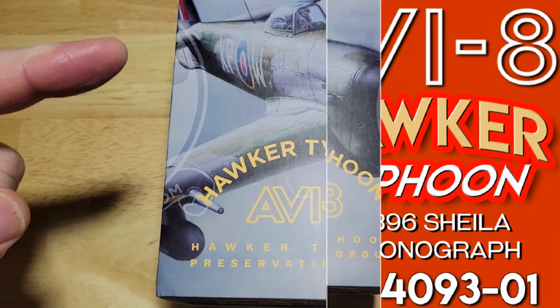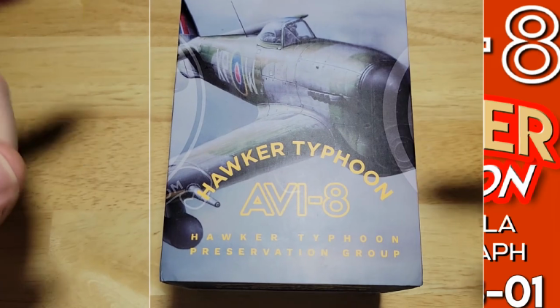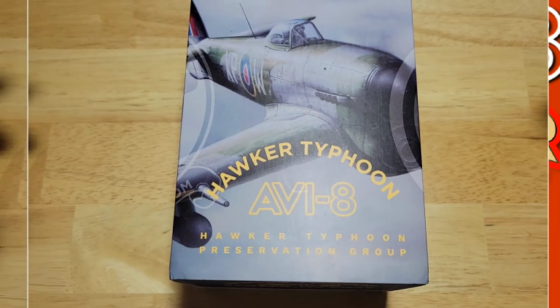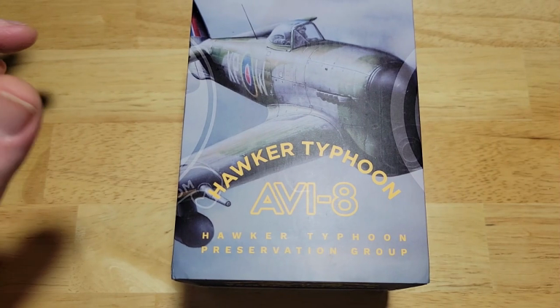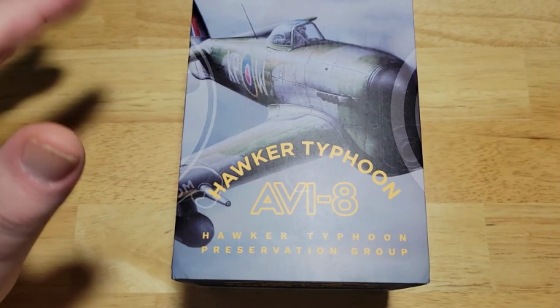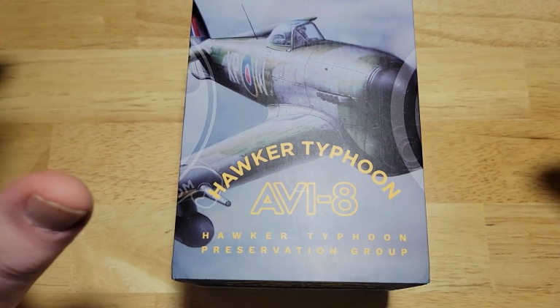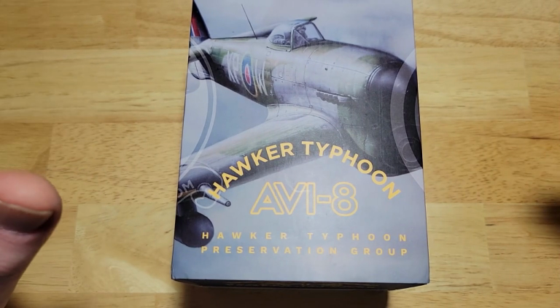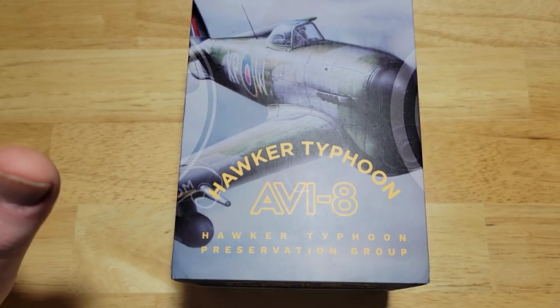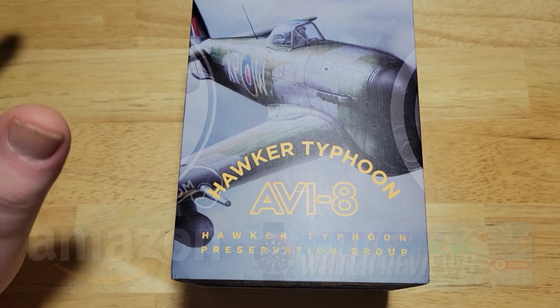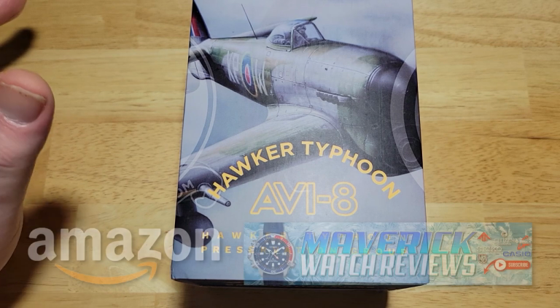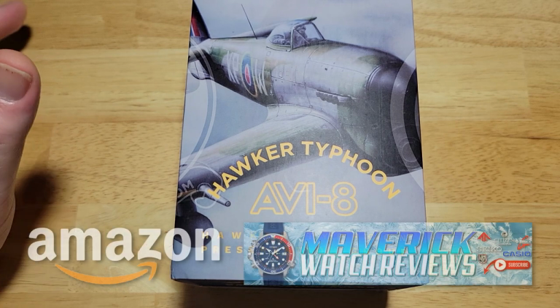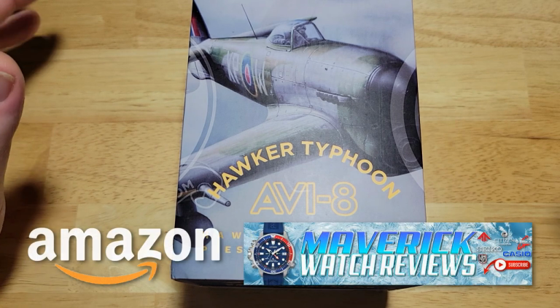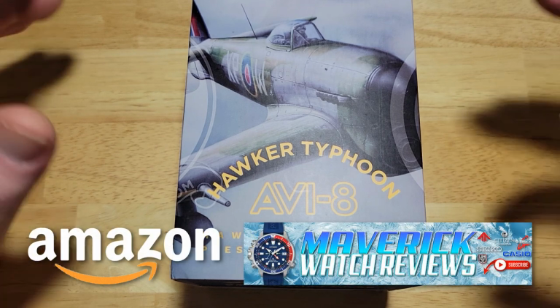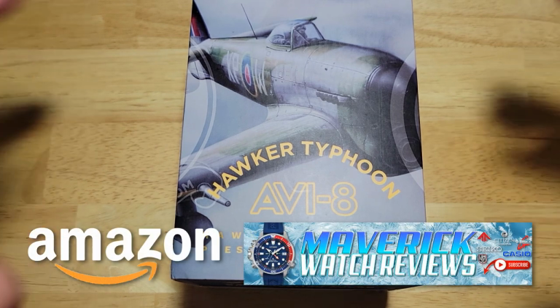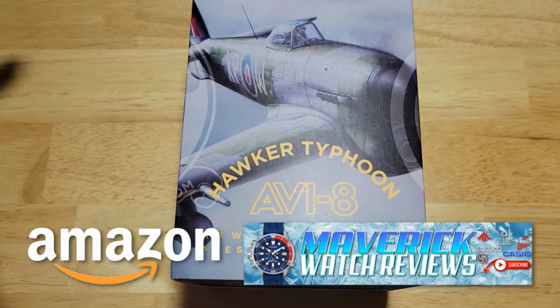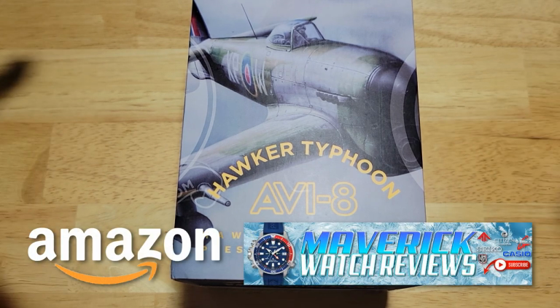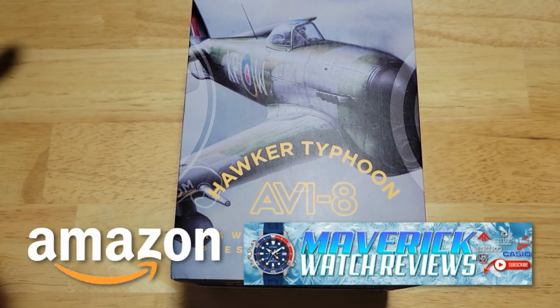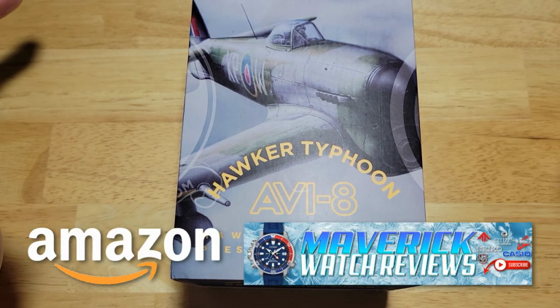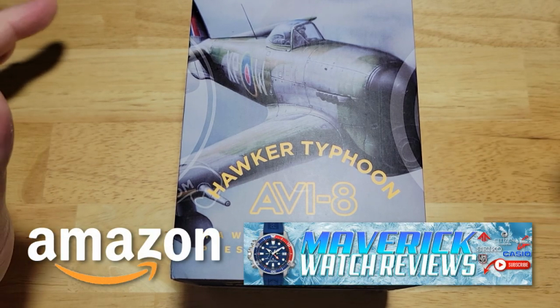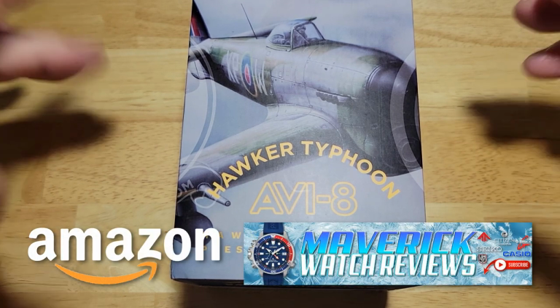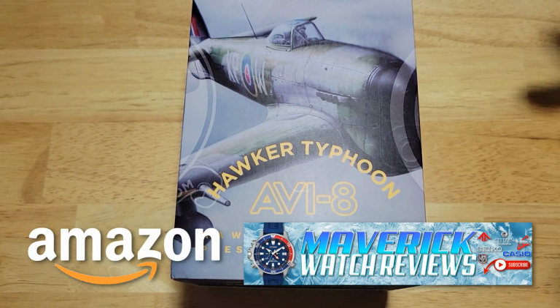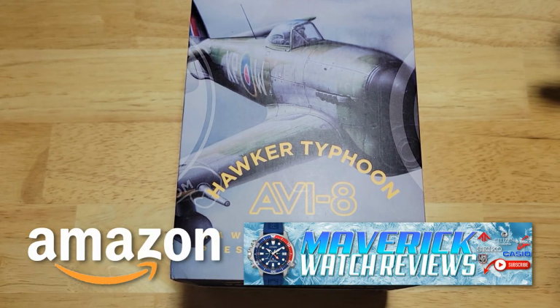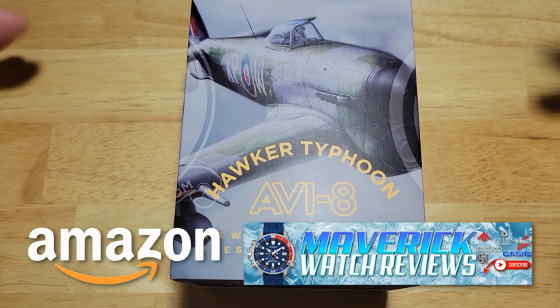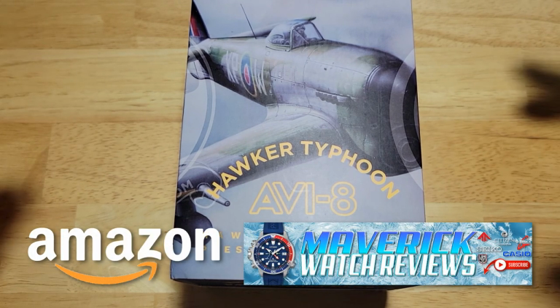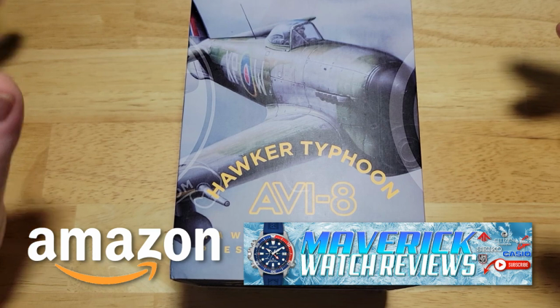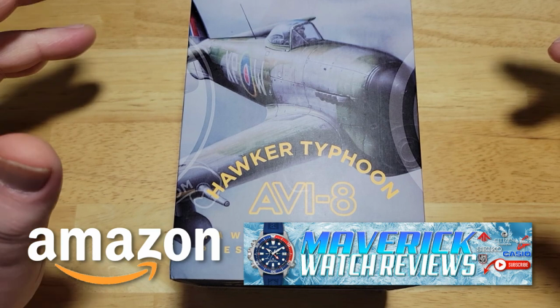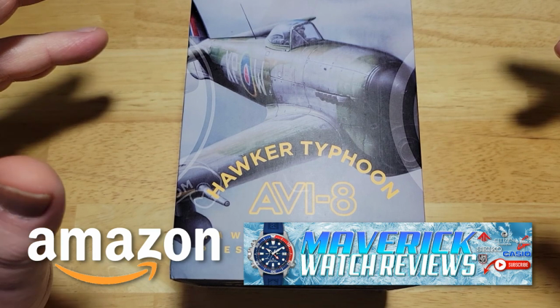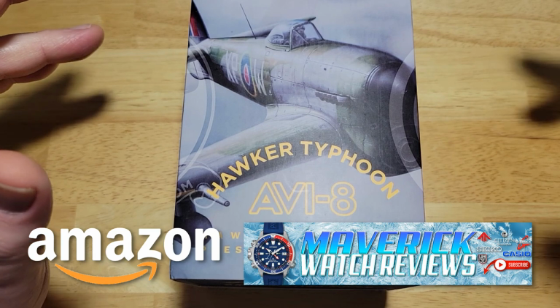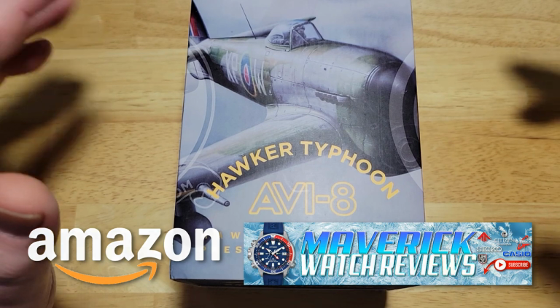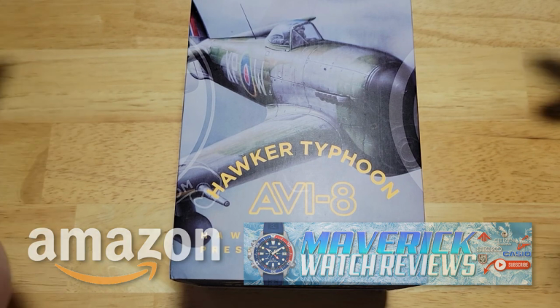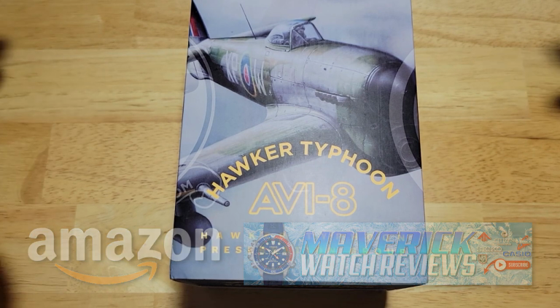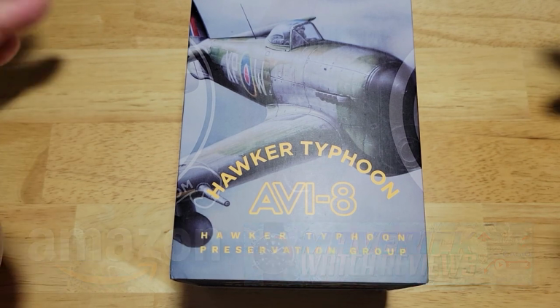All right guys, we'll get into this thing. But first, check out my Amazon shopping channel if you'd like any of the other watches I've reviewed on my channel. I get a very, very small commission if you buy it from my Amazon store, so I definitely appreciate it.